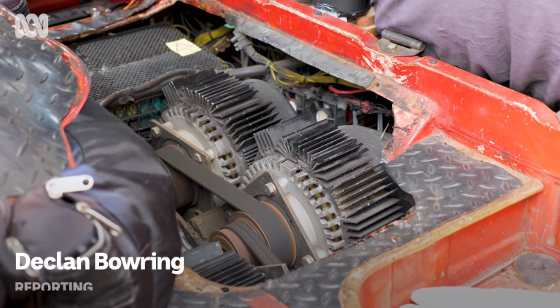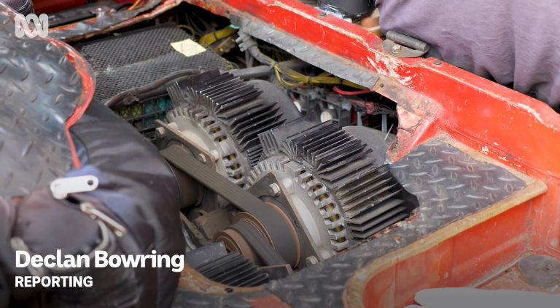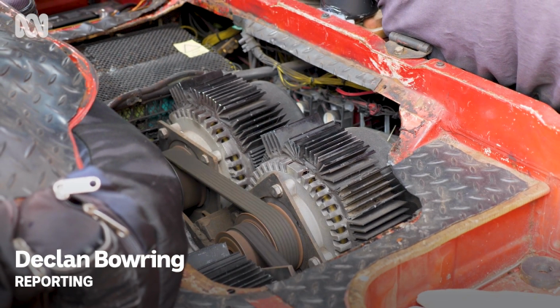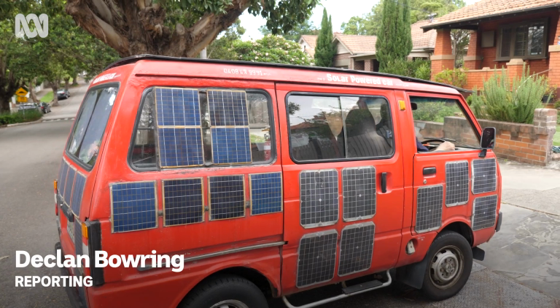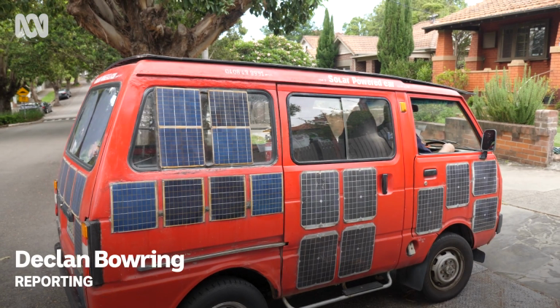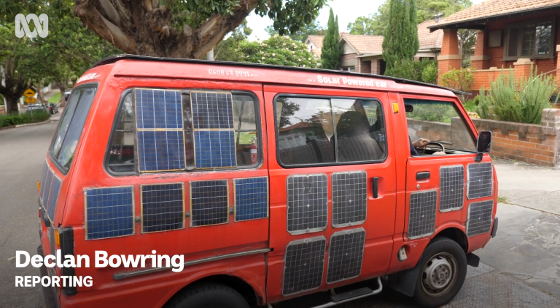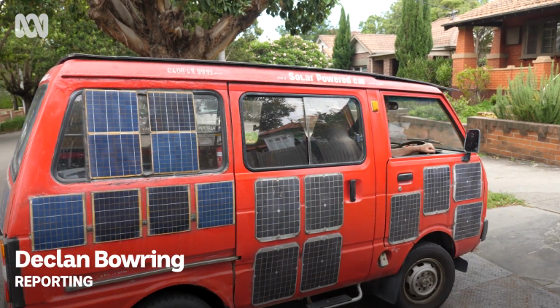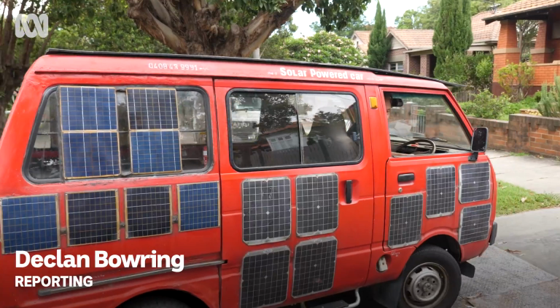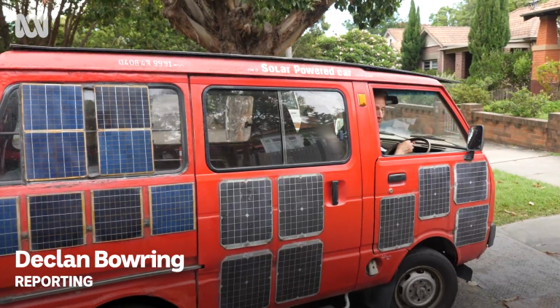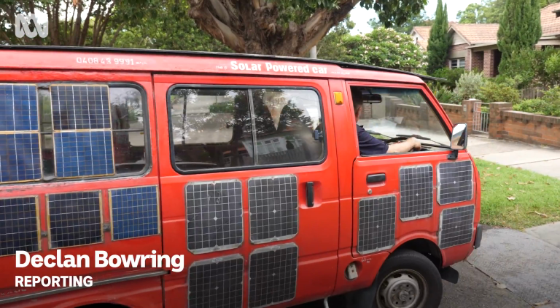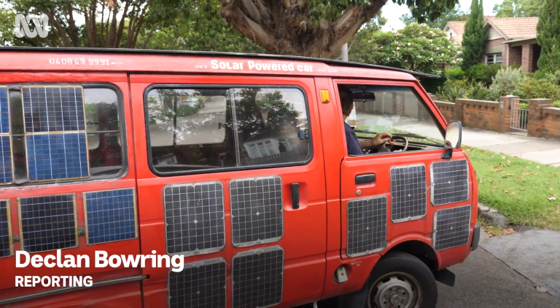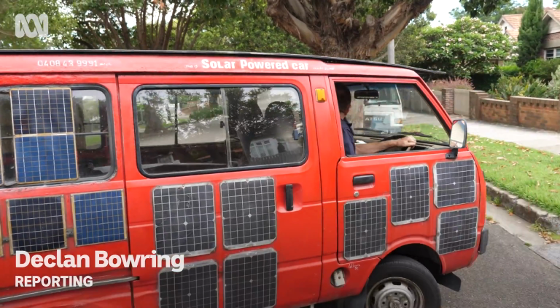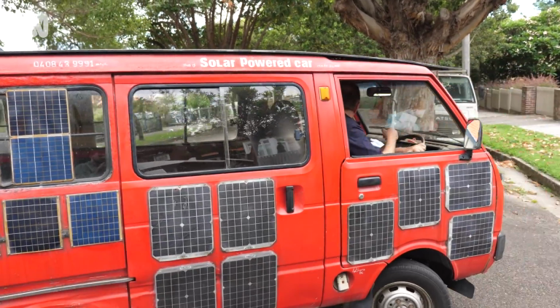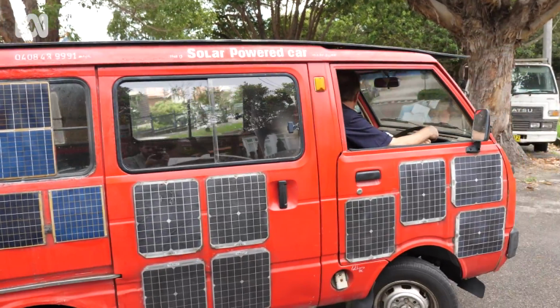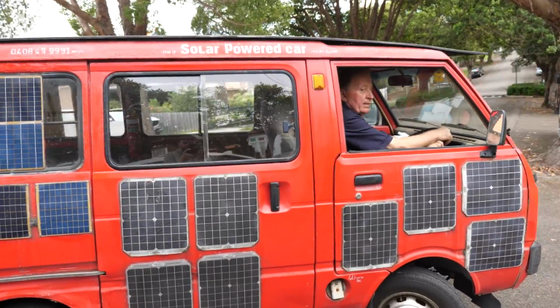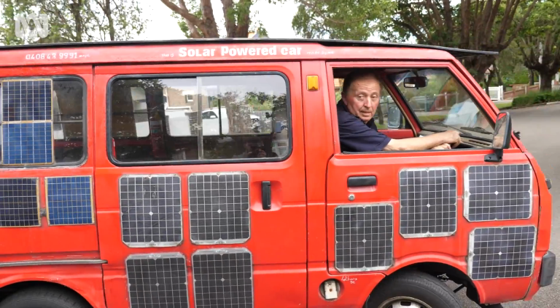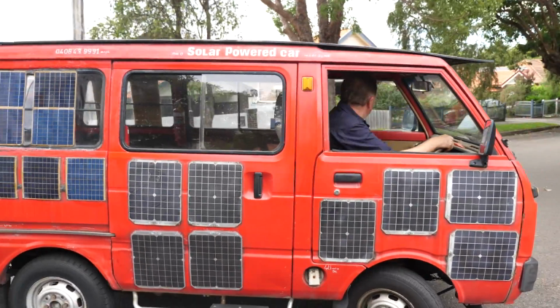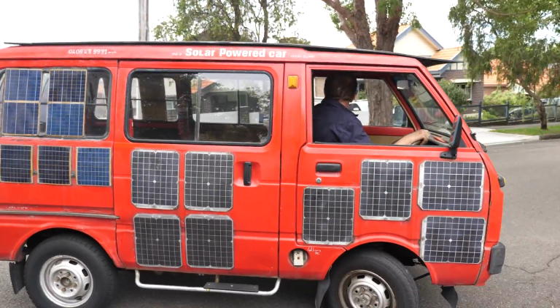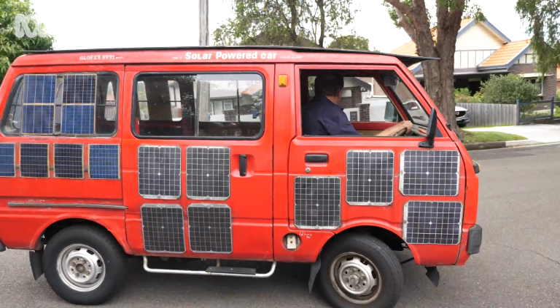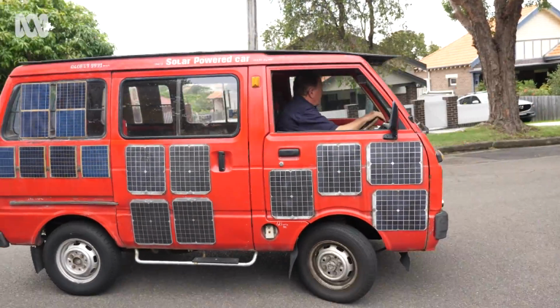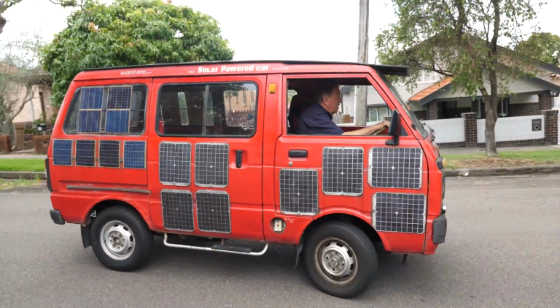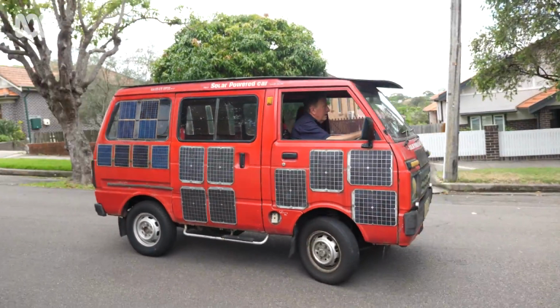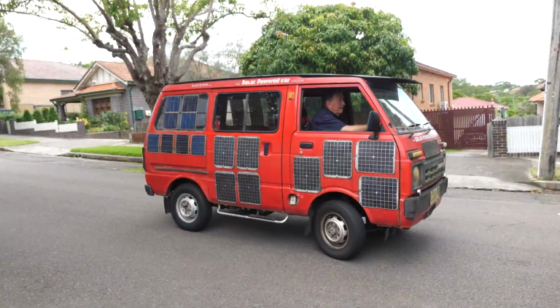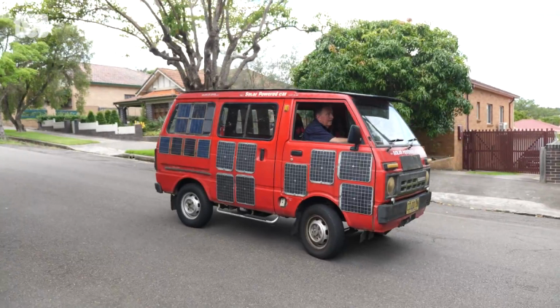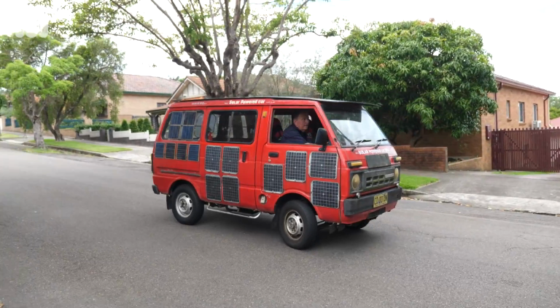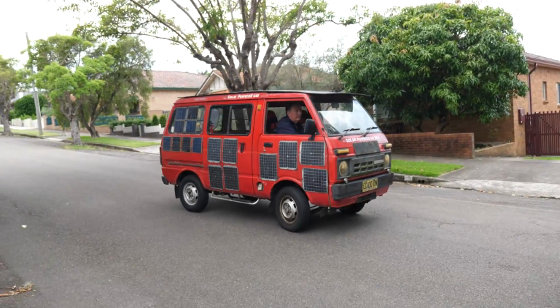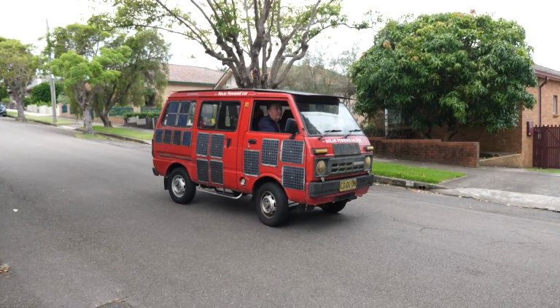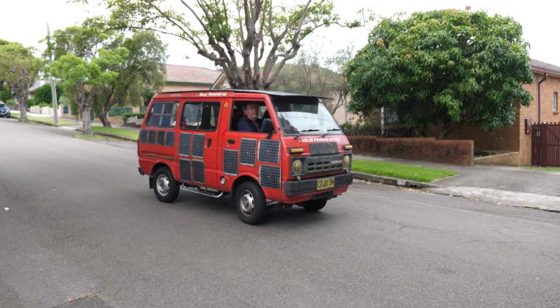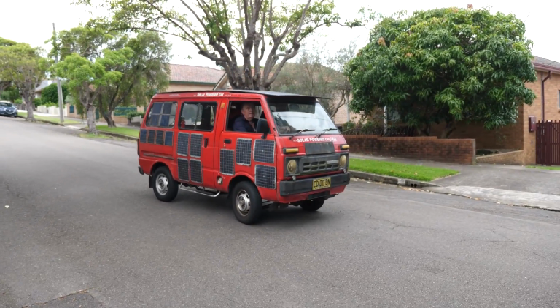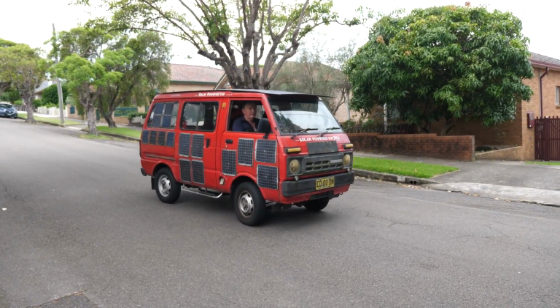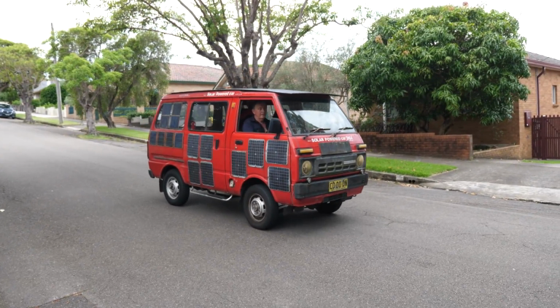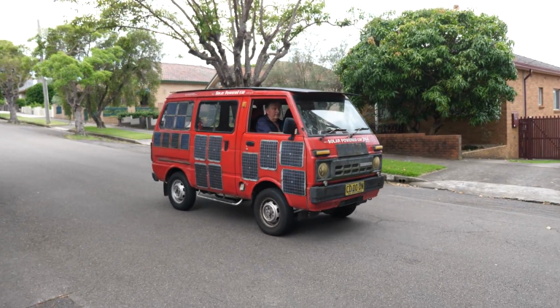Zika came to Australia in 1969, lured here for his engineering skills that were in demand. He's worked on many things since then, but this solar powered electric van is his pride and joy.